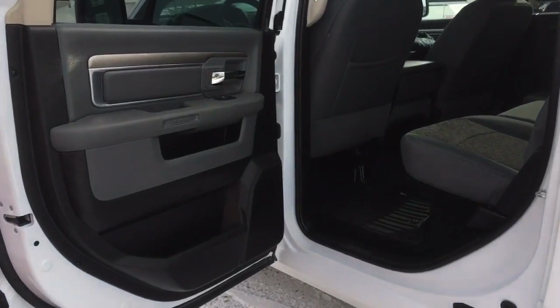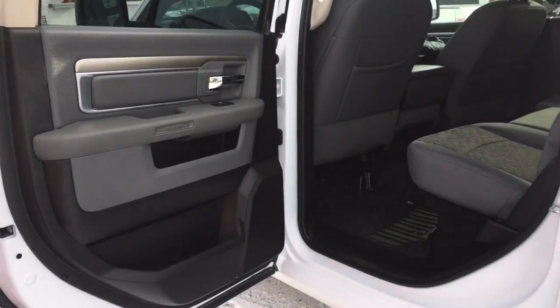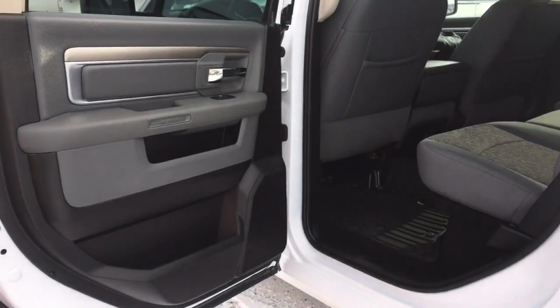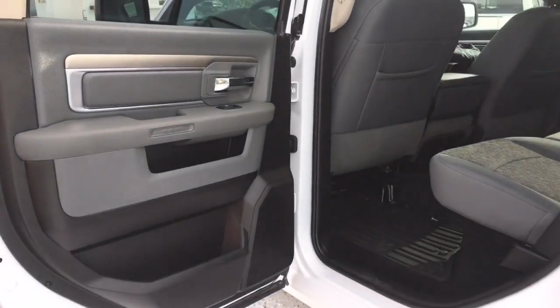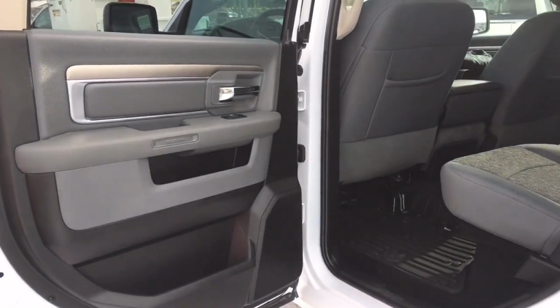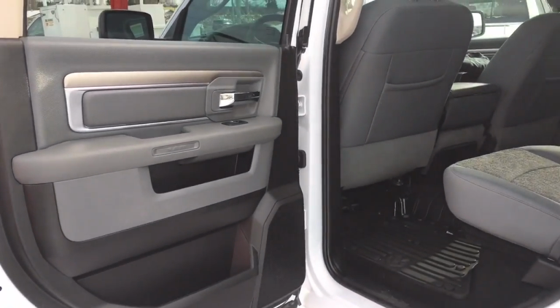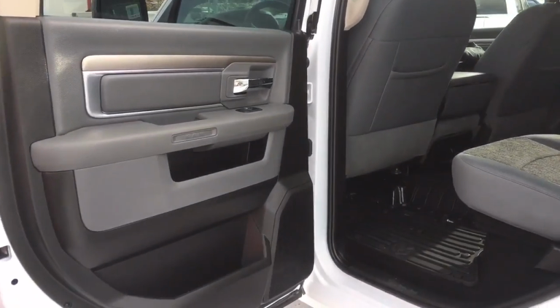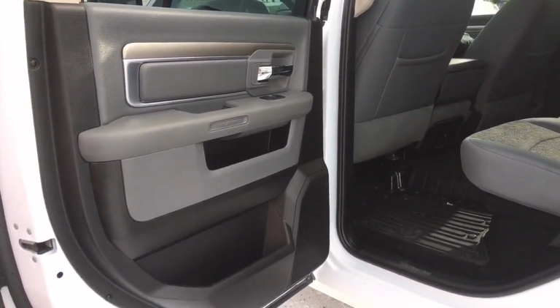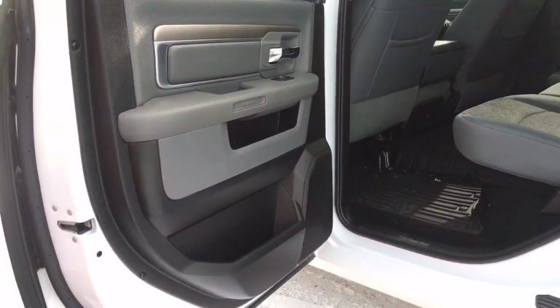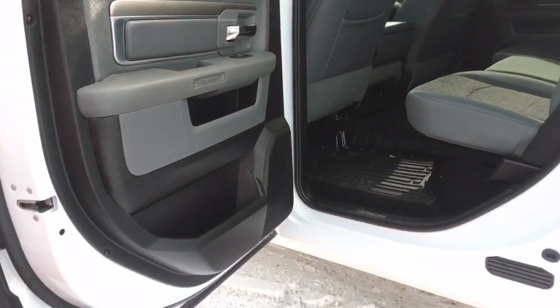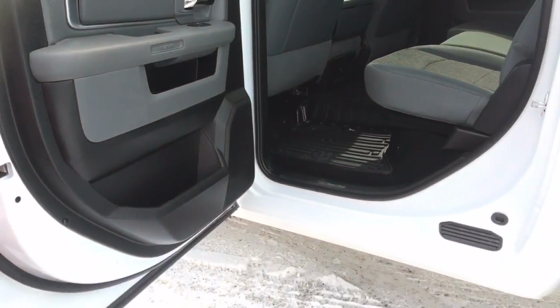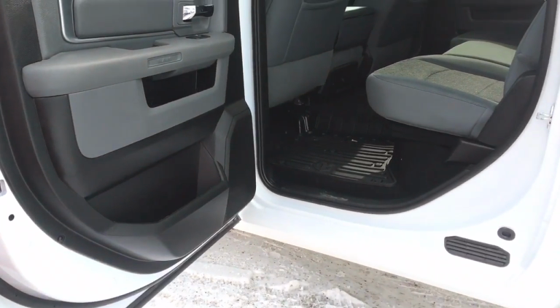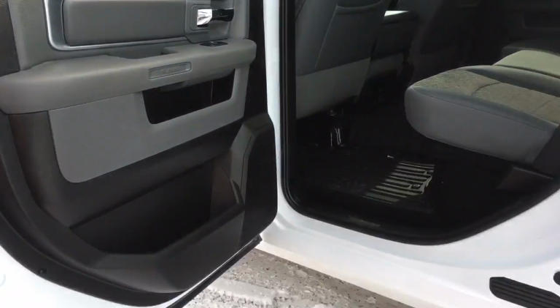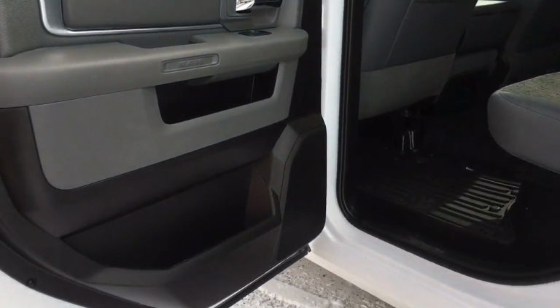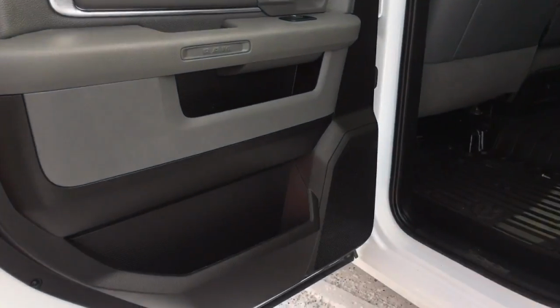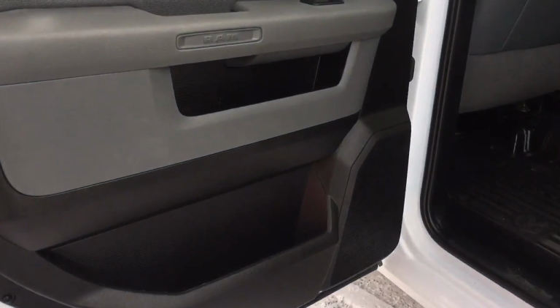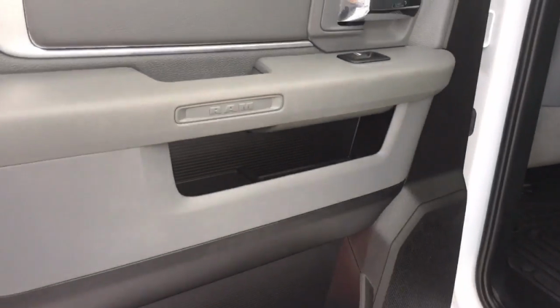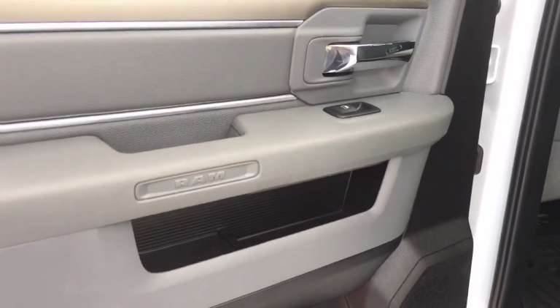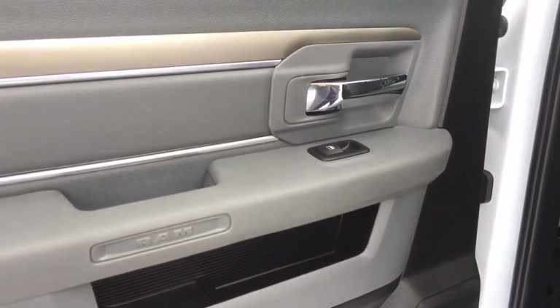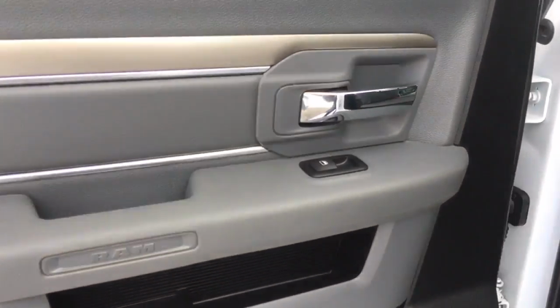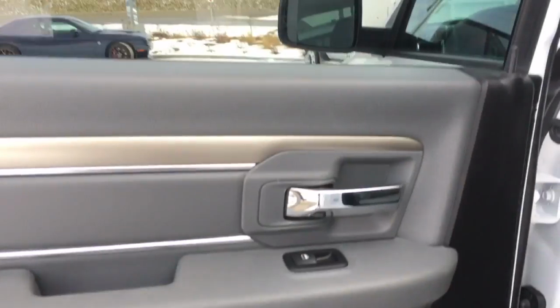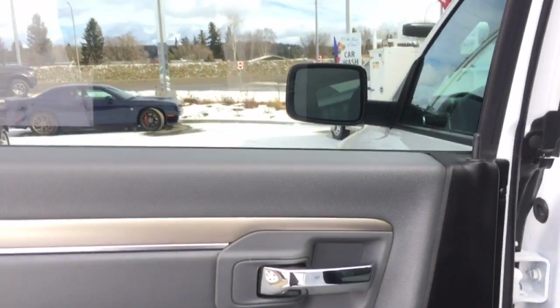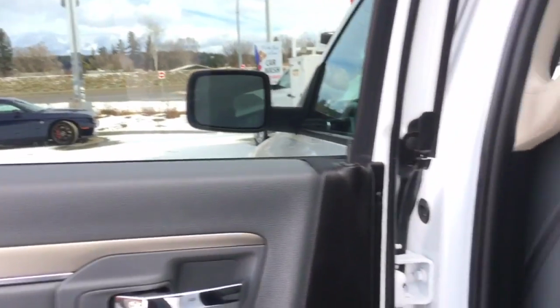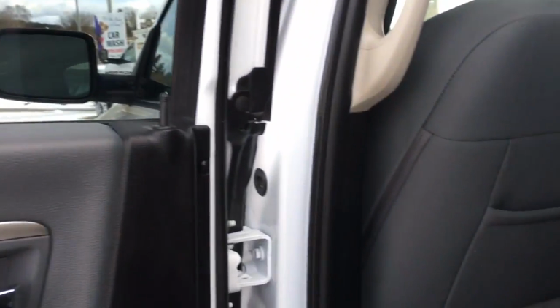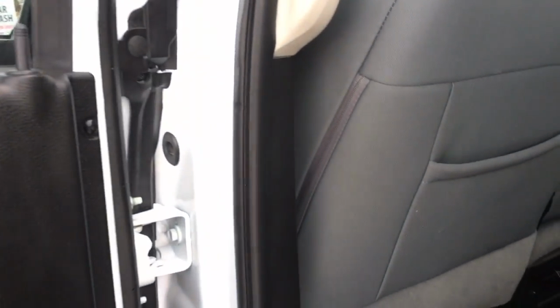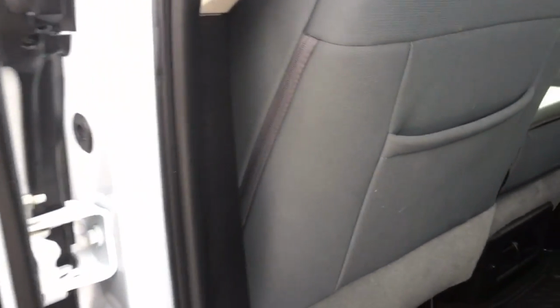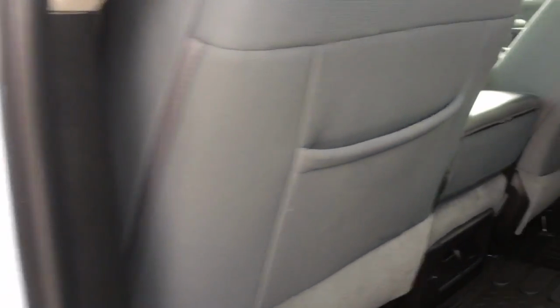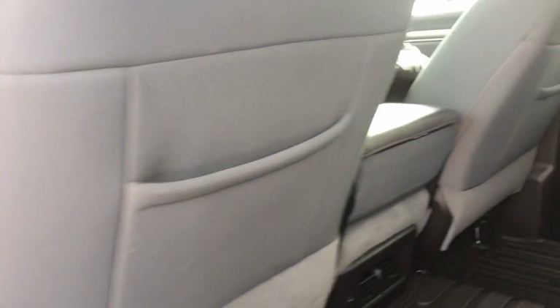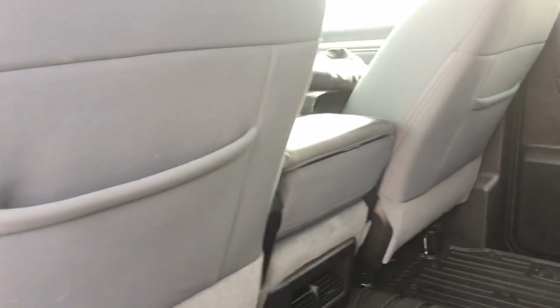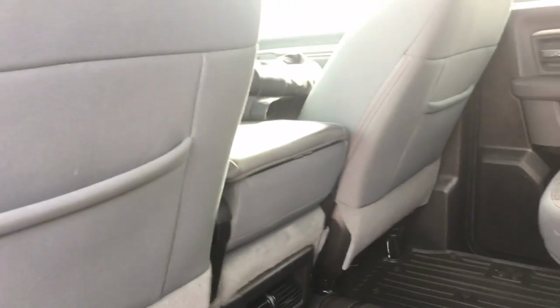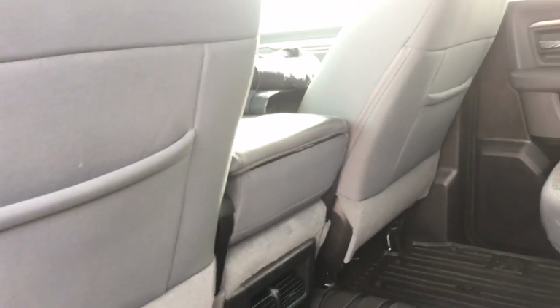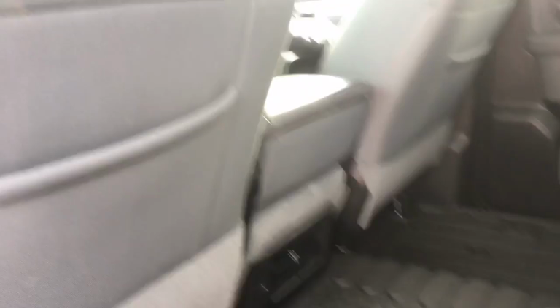Getting into the back seat, we have a nice wide opening with 90-degree angle doors giving you great accessibility. There are speakers and storage all the way through, power windows that are tinted in the rear, and magazine holders on the back of both the driver and passenger seats for extra storage.